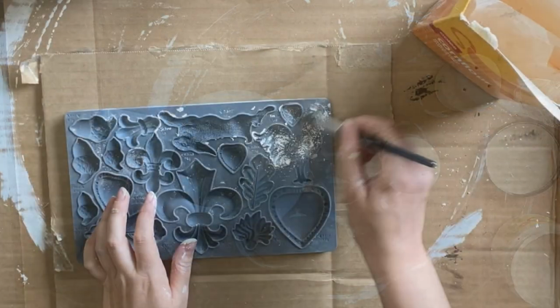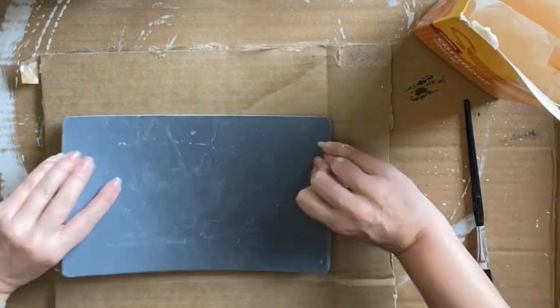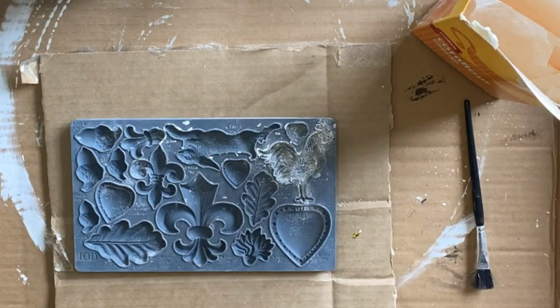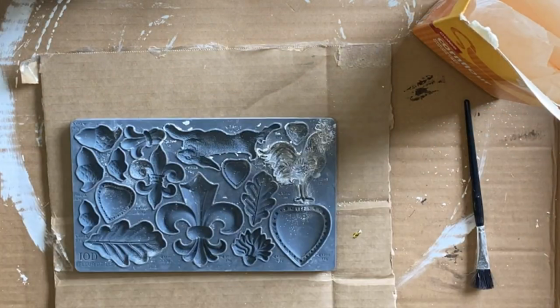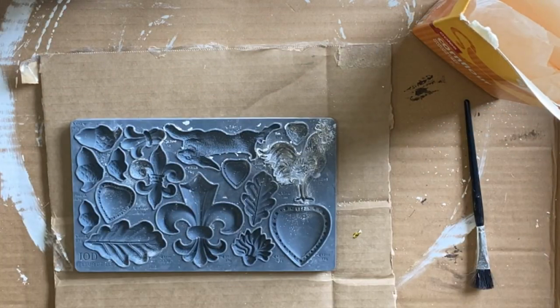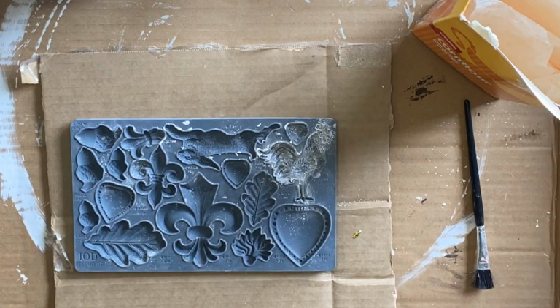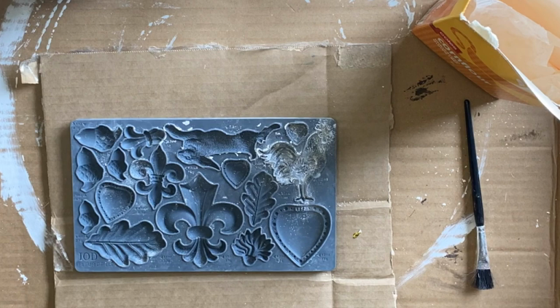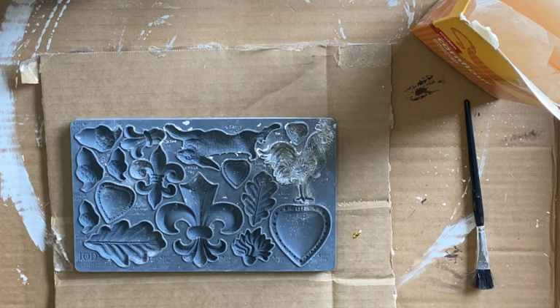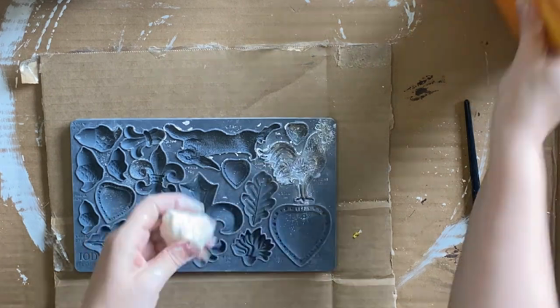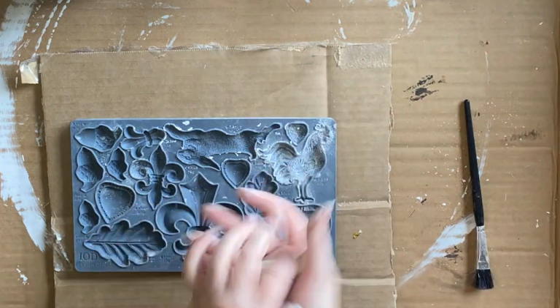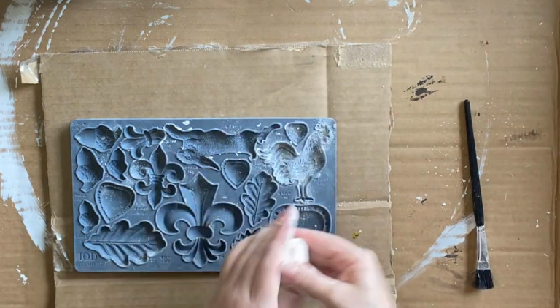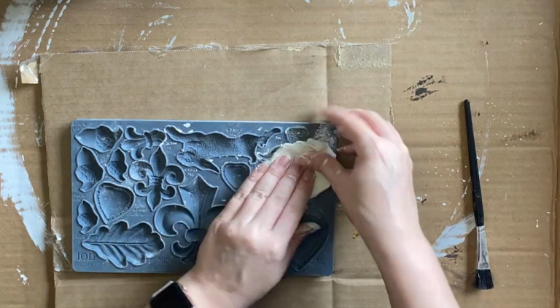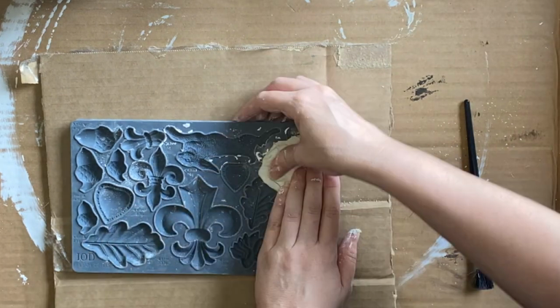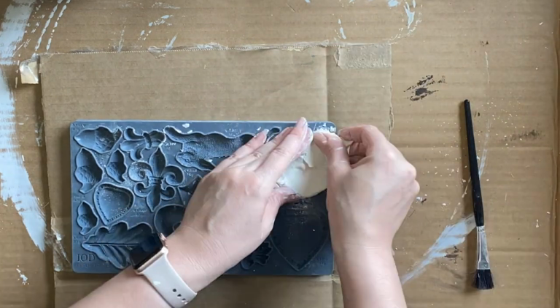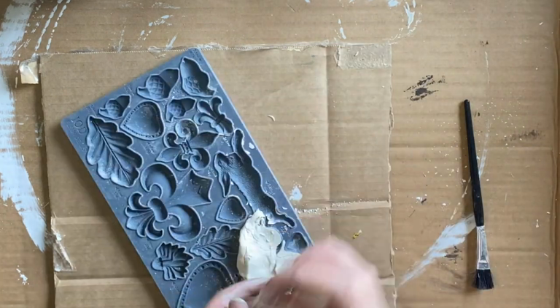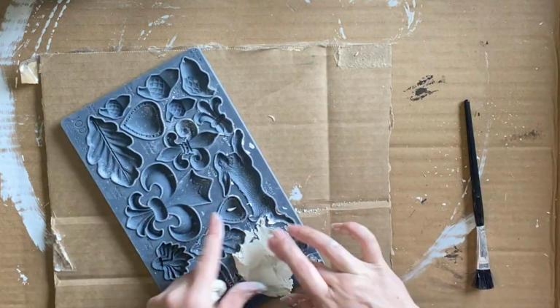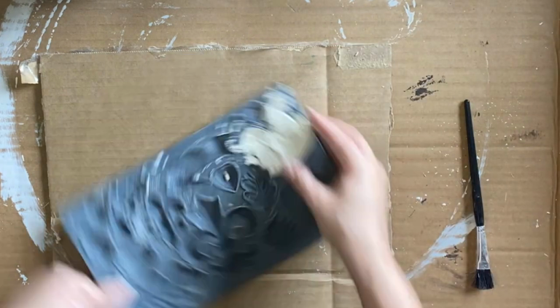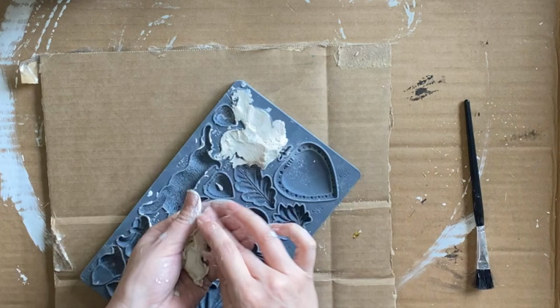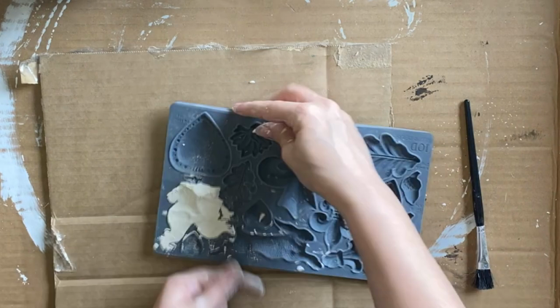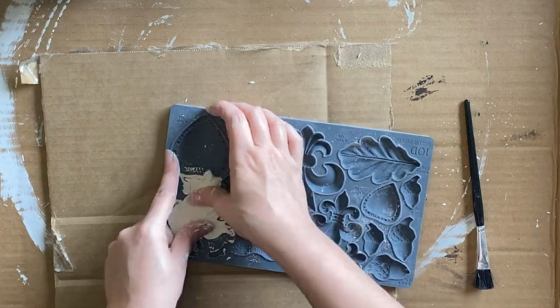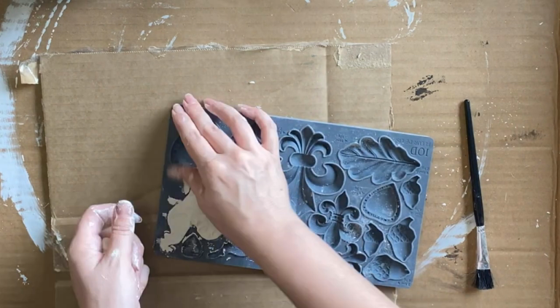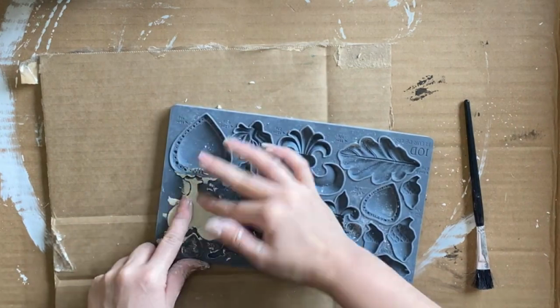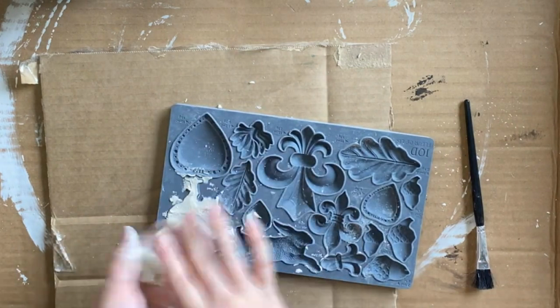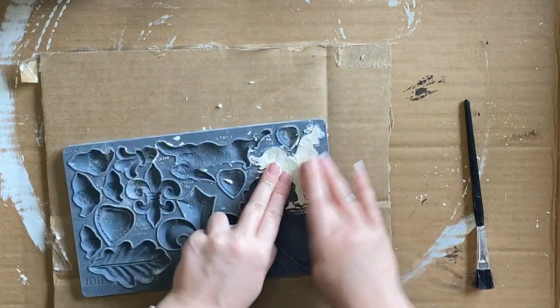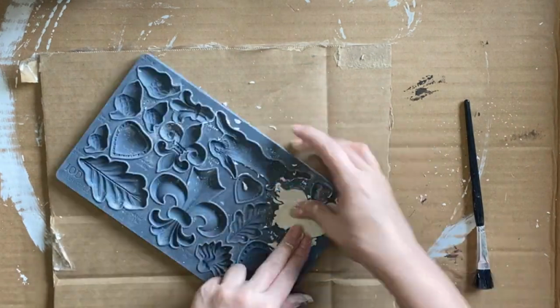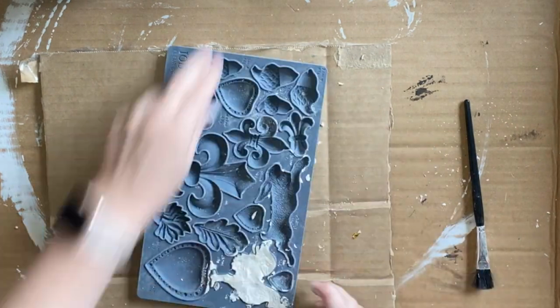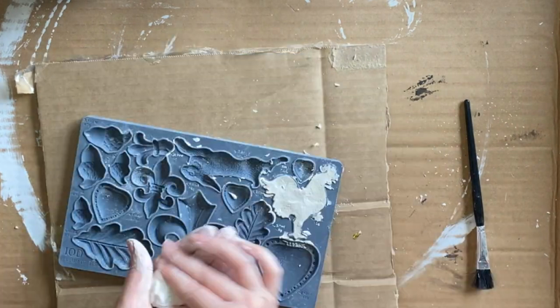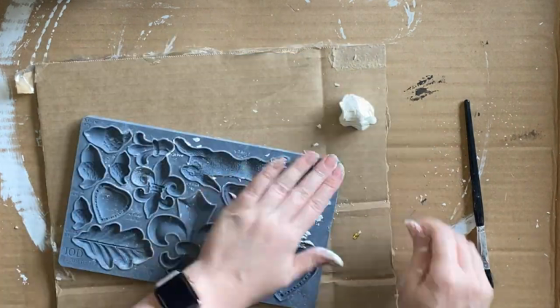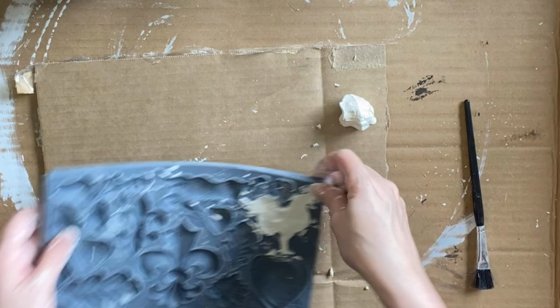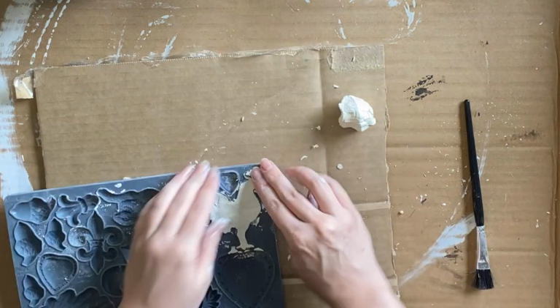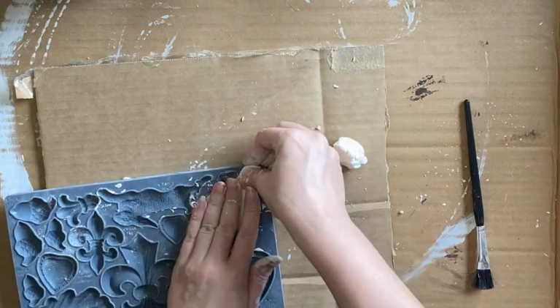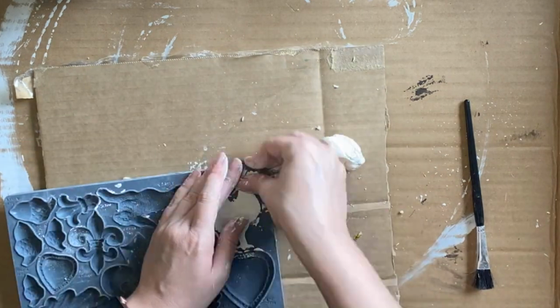Next, I'm going to add some cornstarch to my molds and I'm using IOD clay to cast the cute little rooster from the Fleur-de-lis mold. I'm going to cast two of the rooster because I want to have one on each of the salt and pepper shakers.